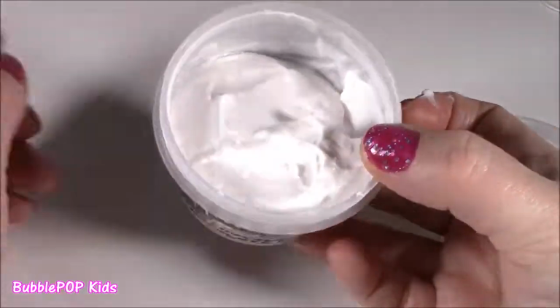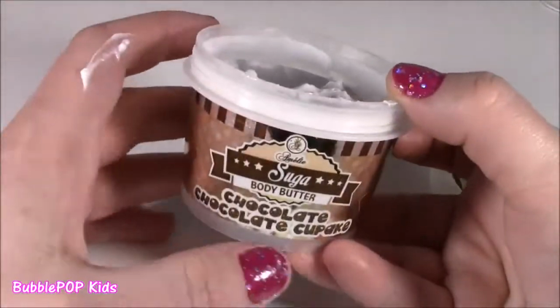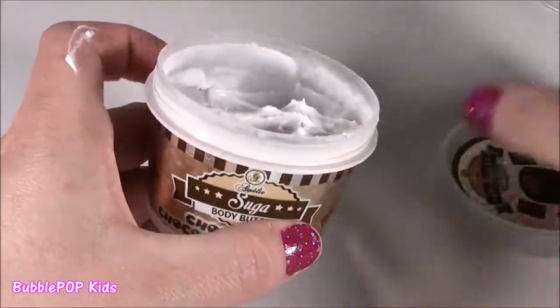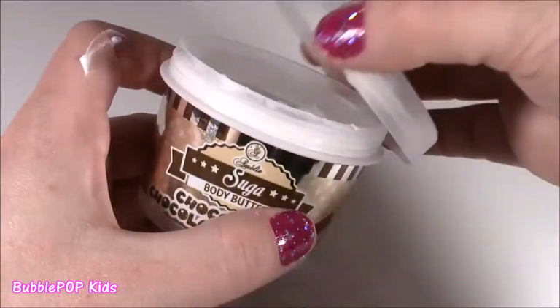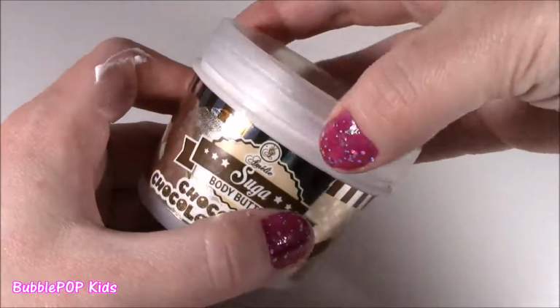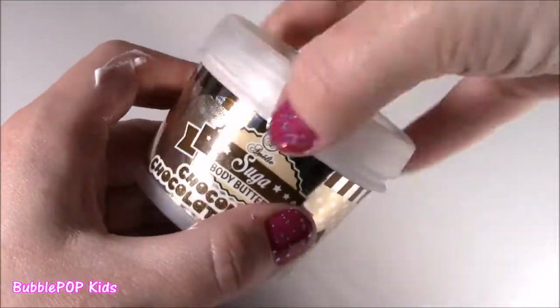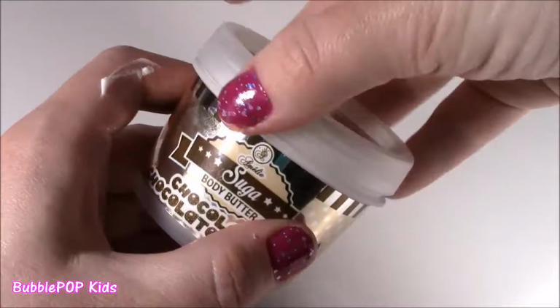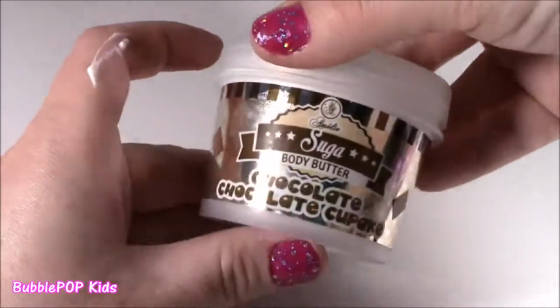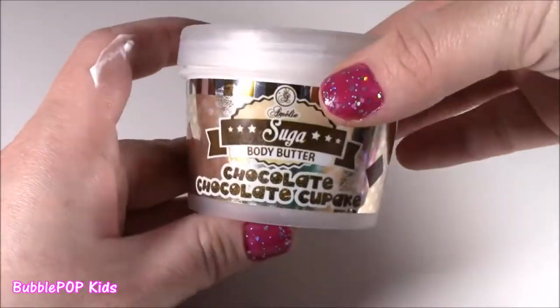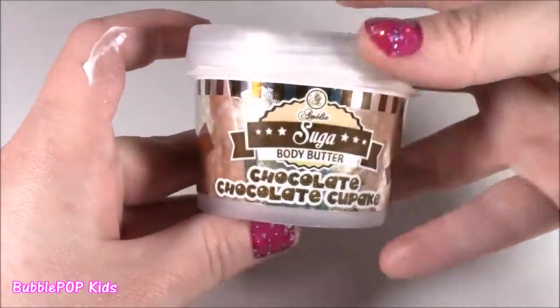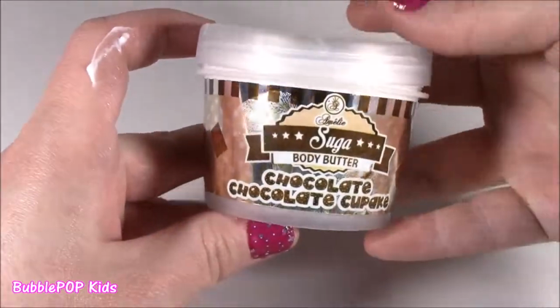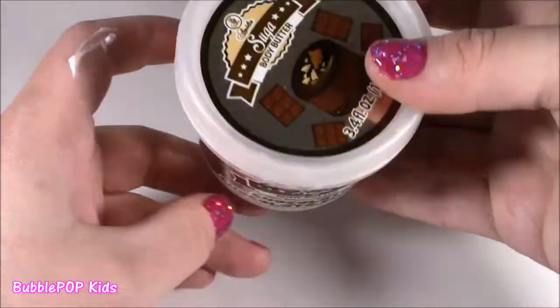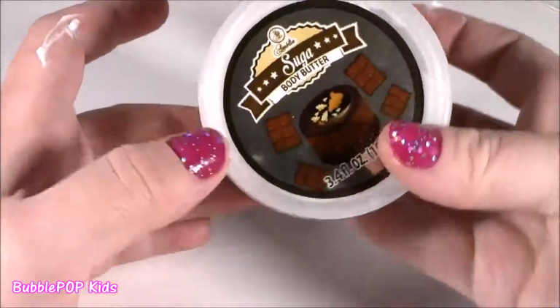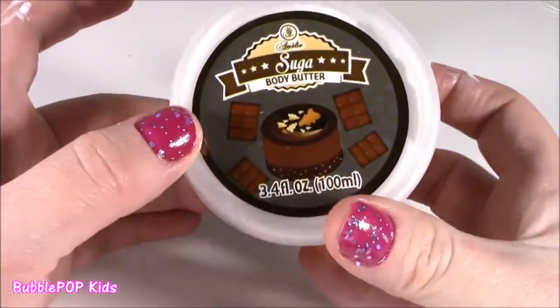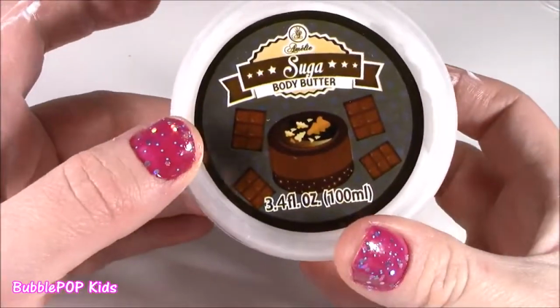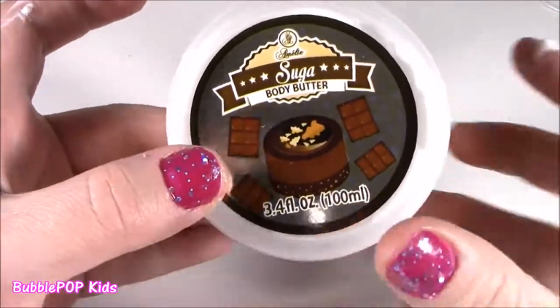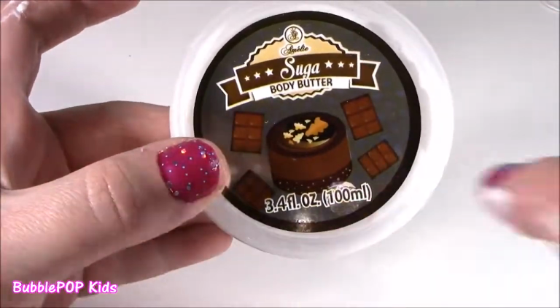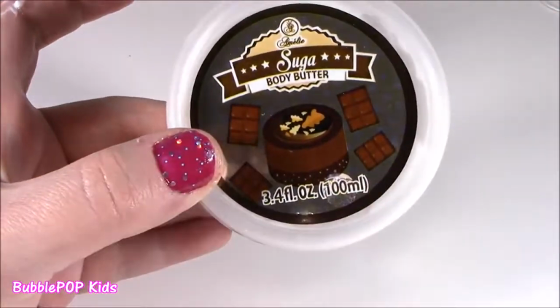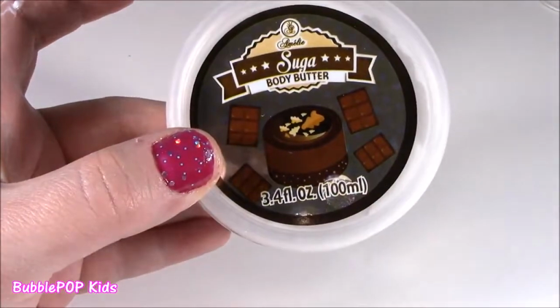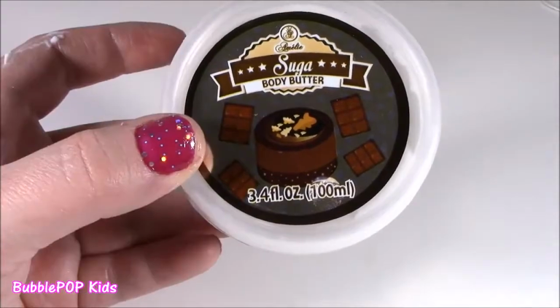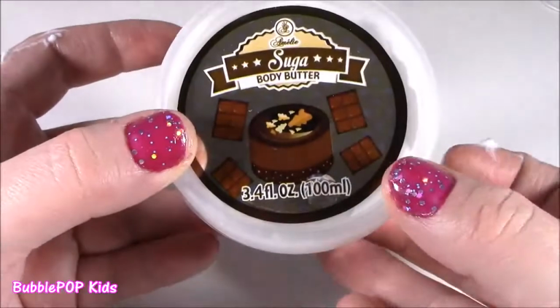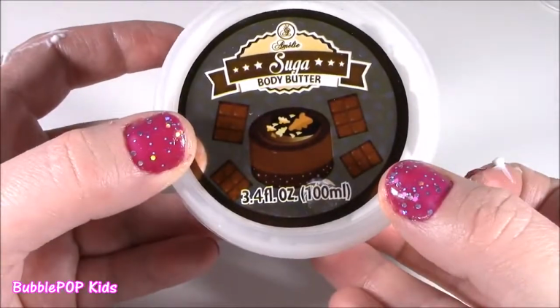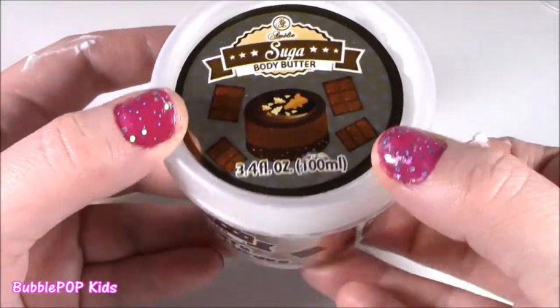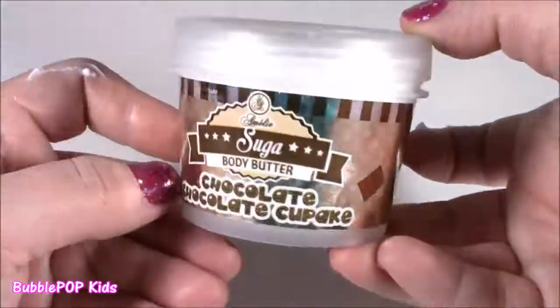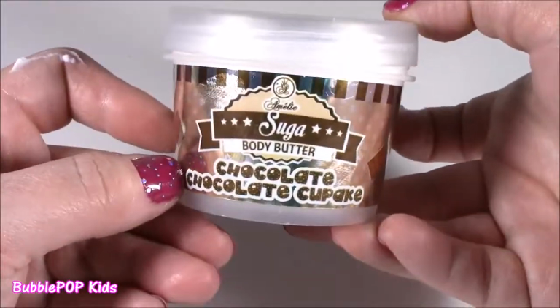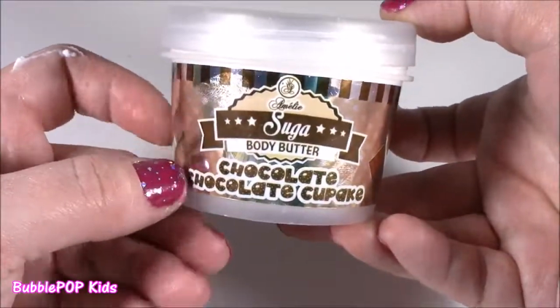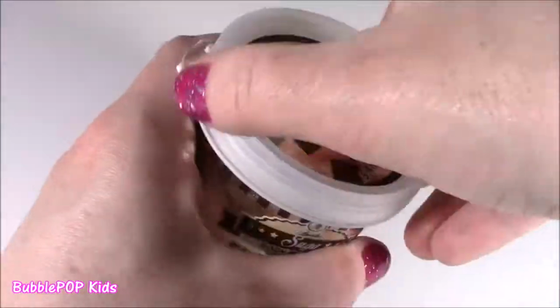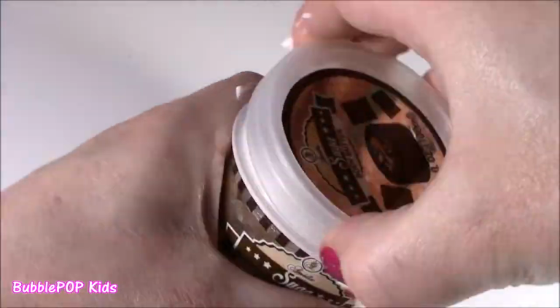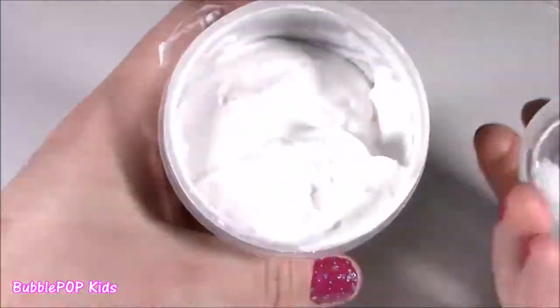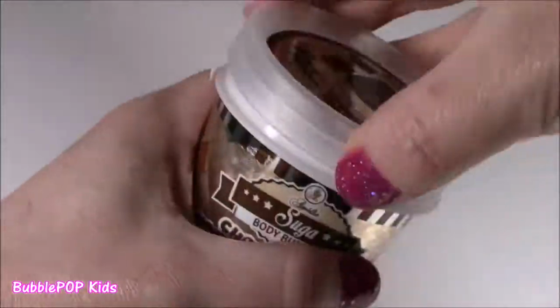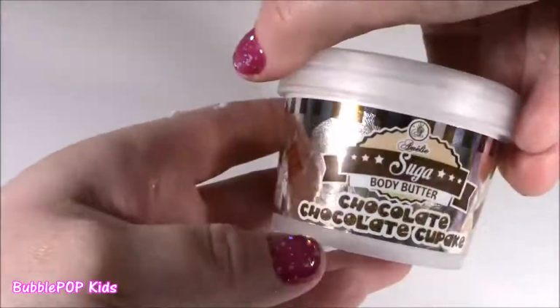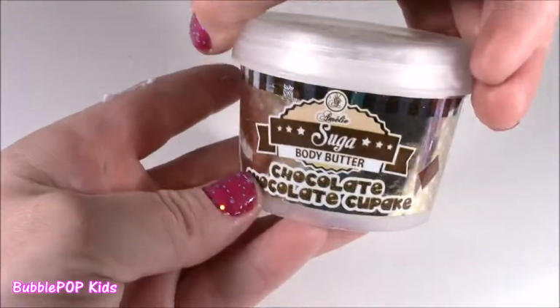It smells like I either have chocolate pudding or a brownie in front of me. It doesn't even have that lotion-y smell, like that chemical smell. It just smells so, so good. They have other flavors too — I went for this one. Gotta go back, I gotta get more of those. It's making me hungry. Bubble sugar body butter in chocolate chocolate cupcake flavor rocks the world.